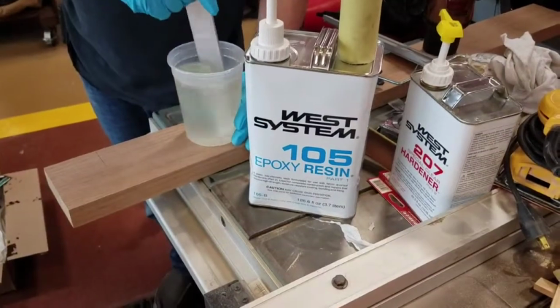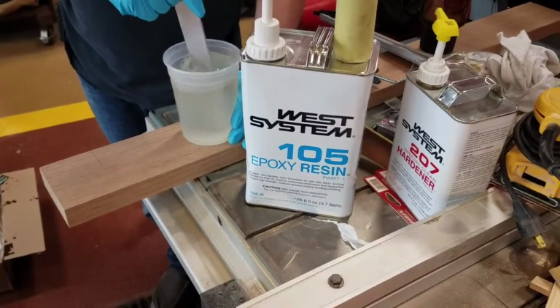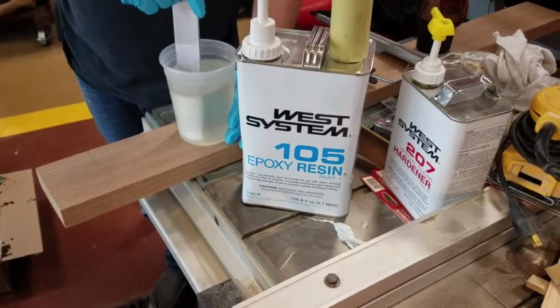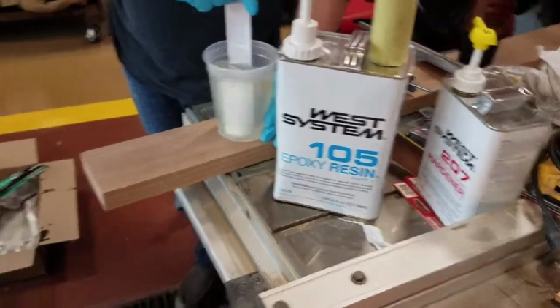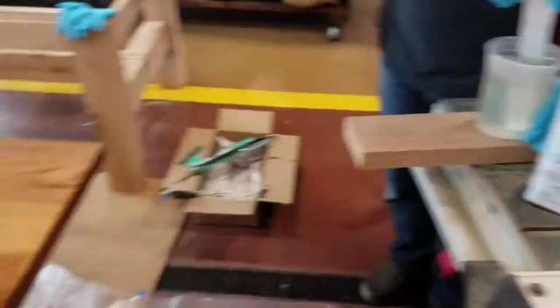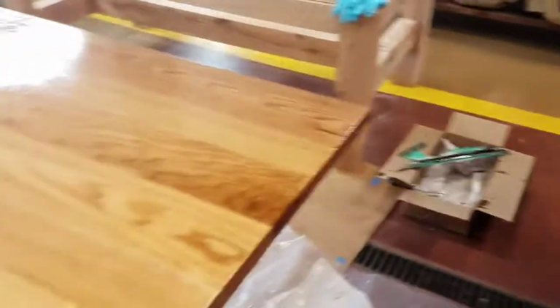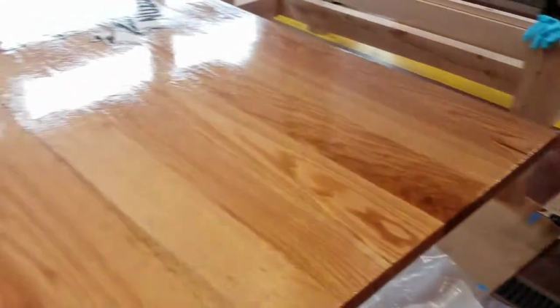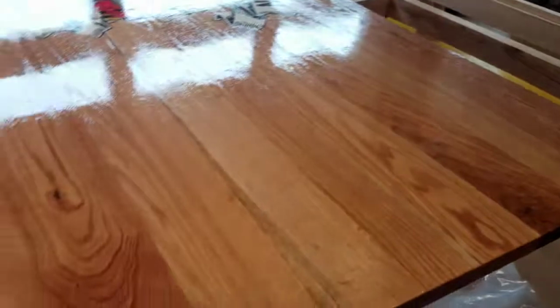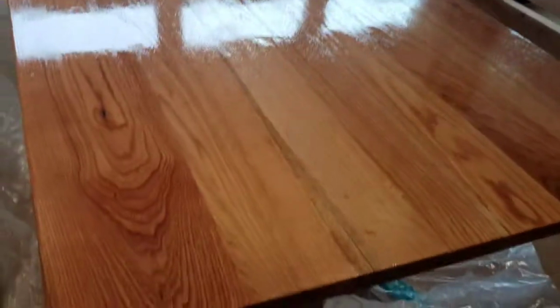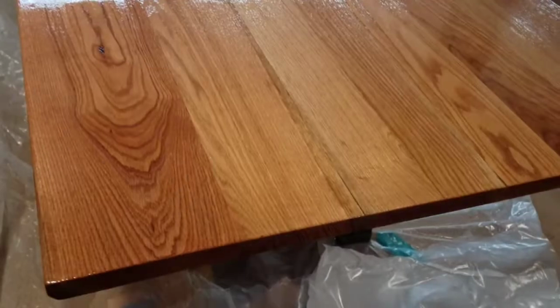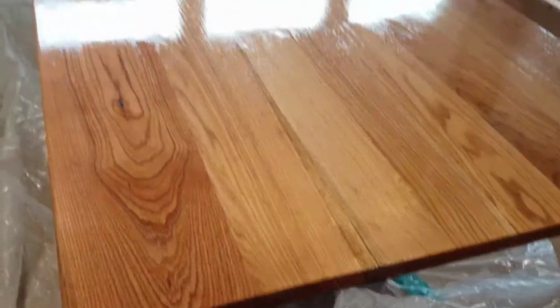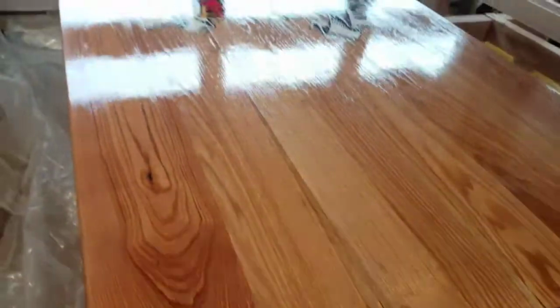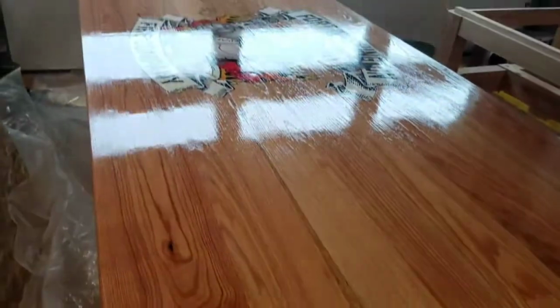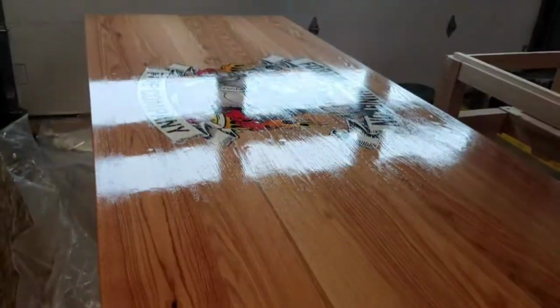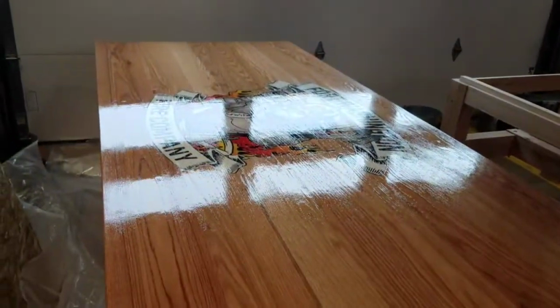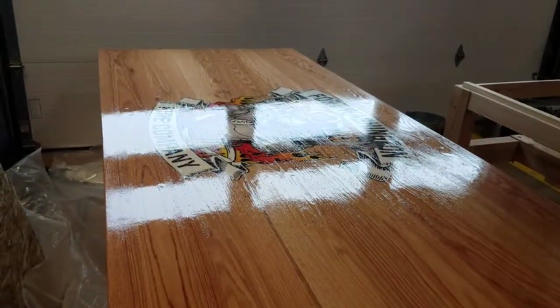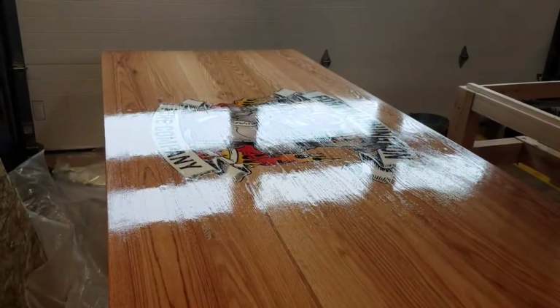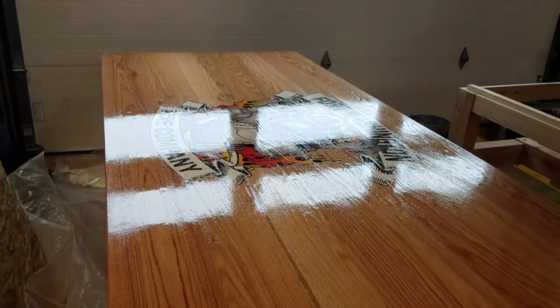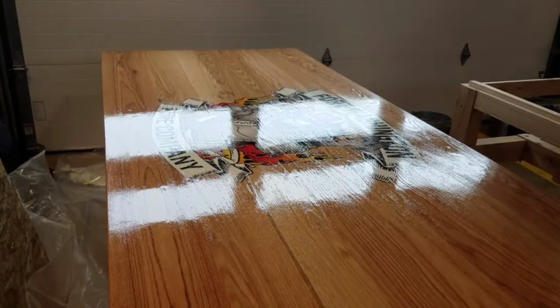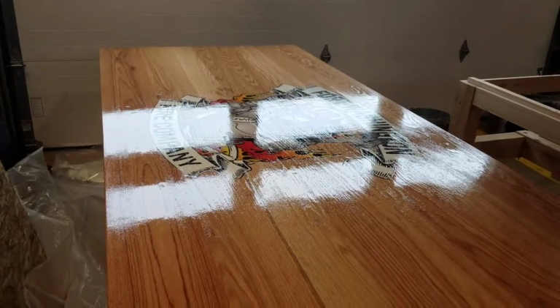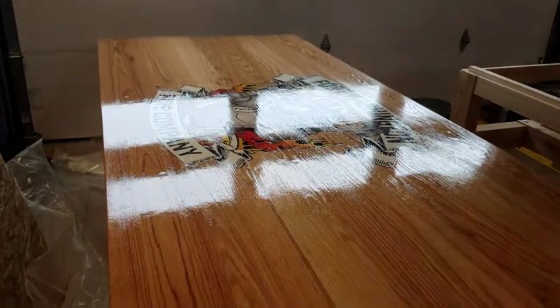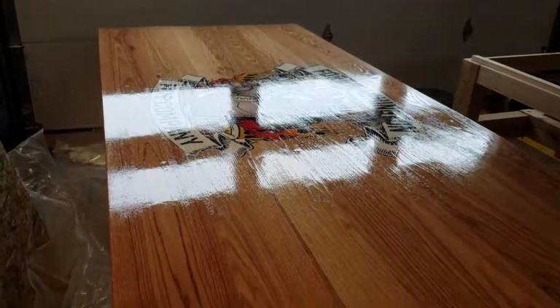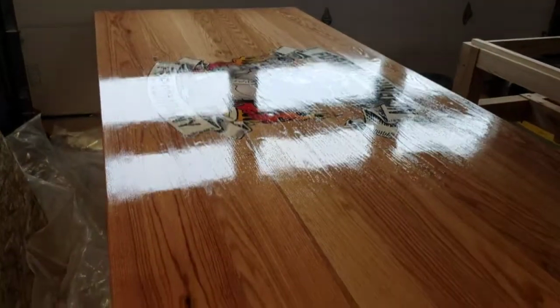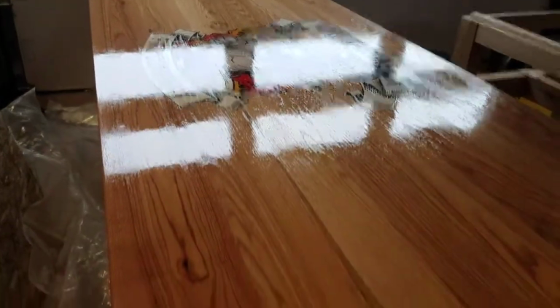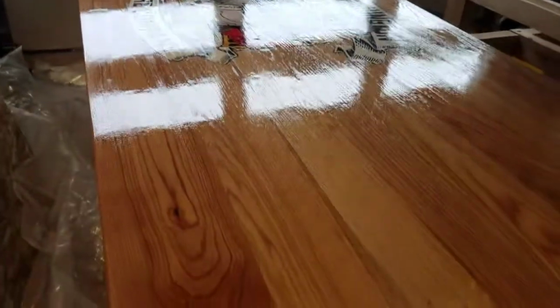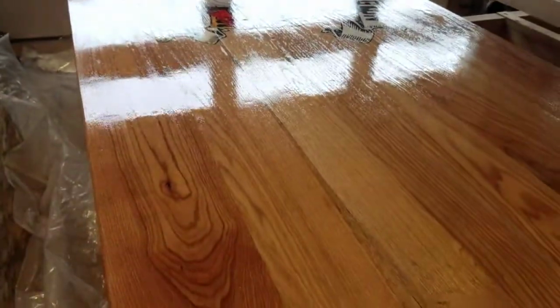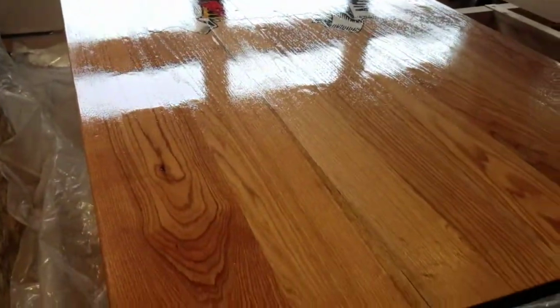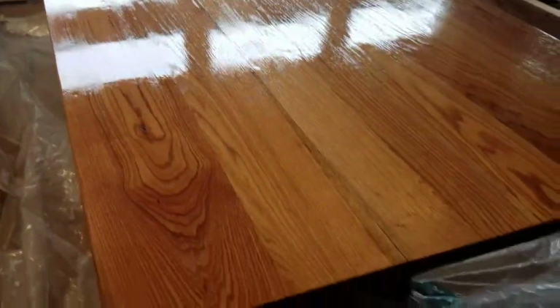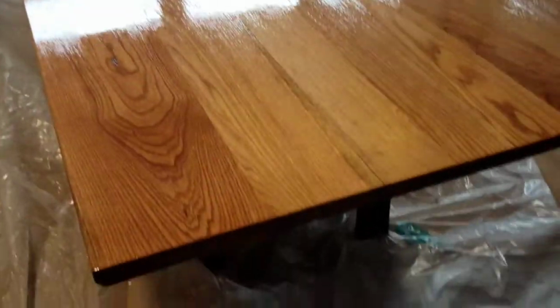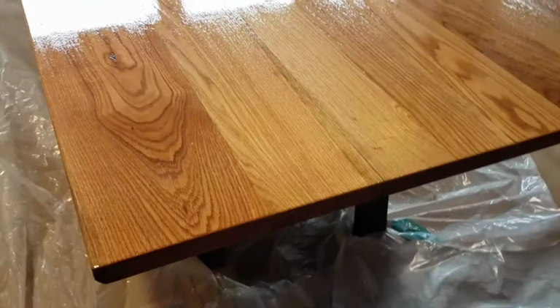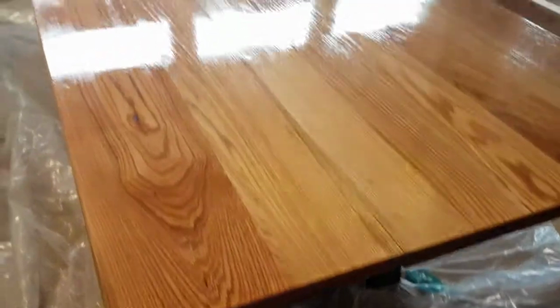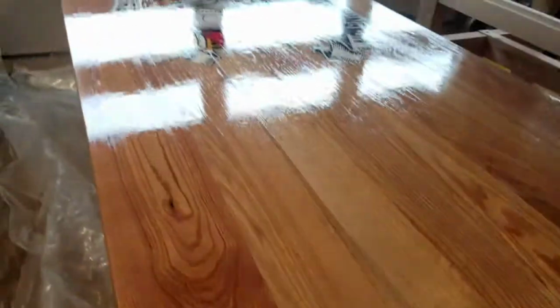We've got our sealer coat on. By sealer coat, we just mean a real thin coat of the epoxy — you don't actually thin it out, you just put it on real thin. When the wood off-gases, it doesn't put a lot of bubbles through your flood pour.